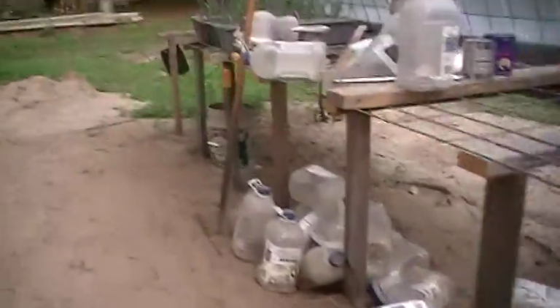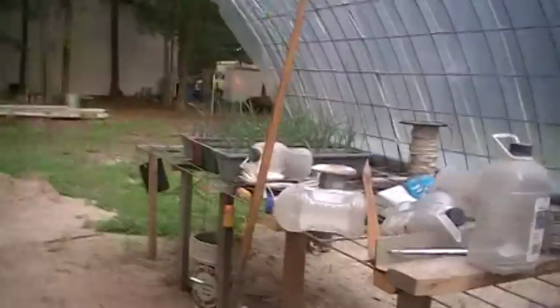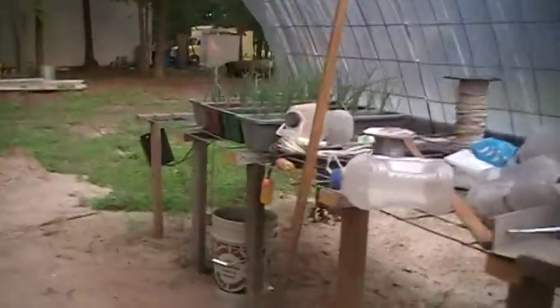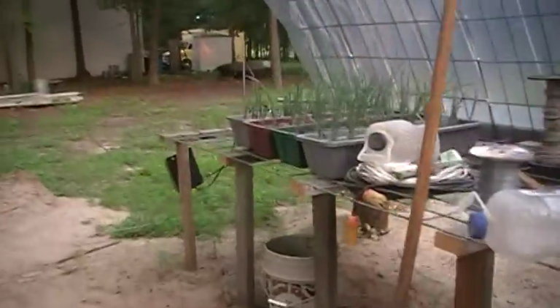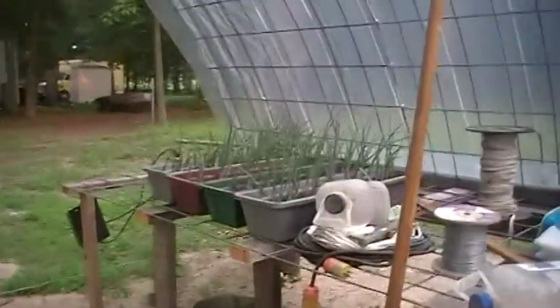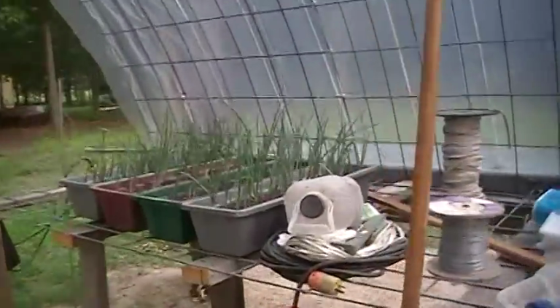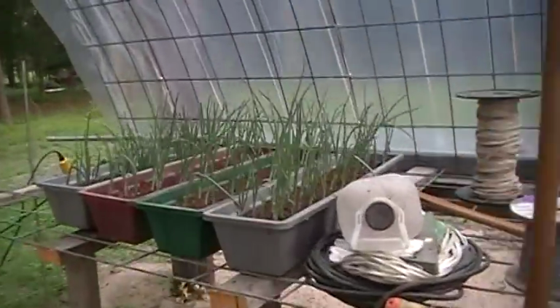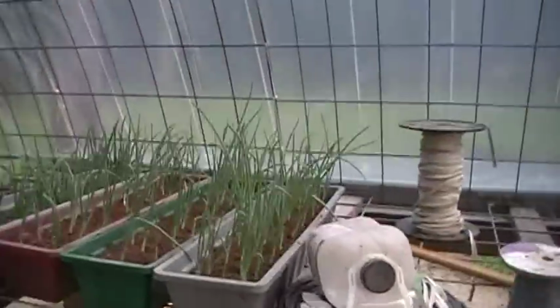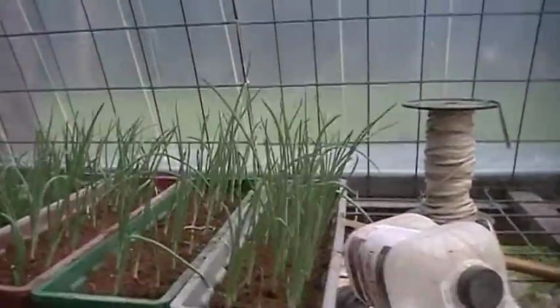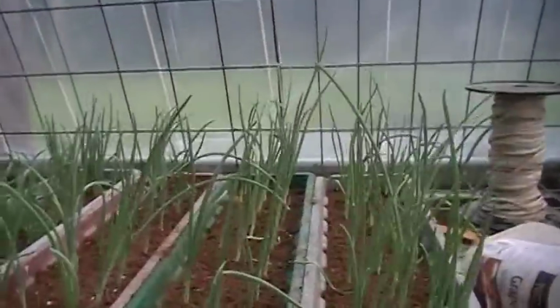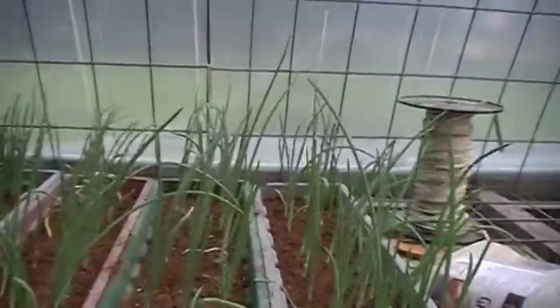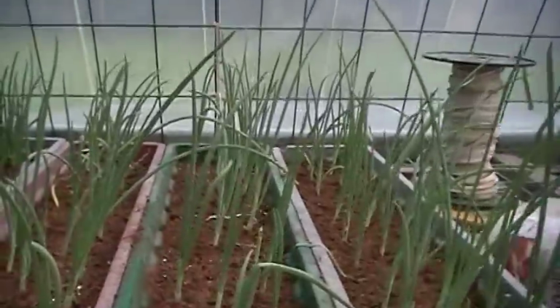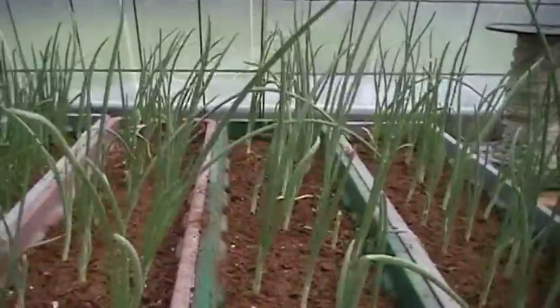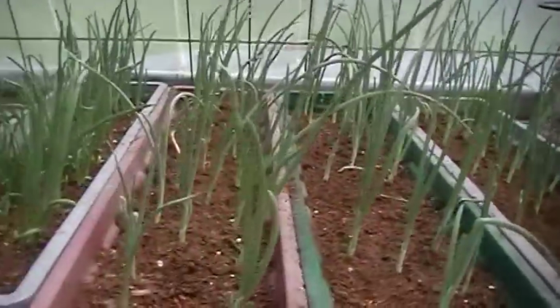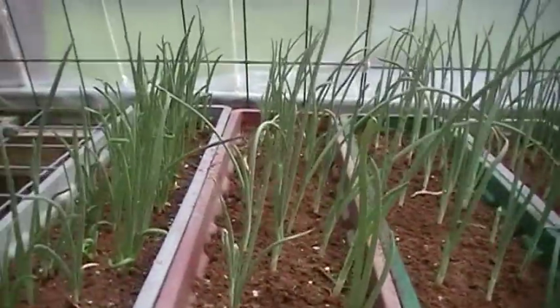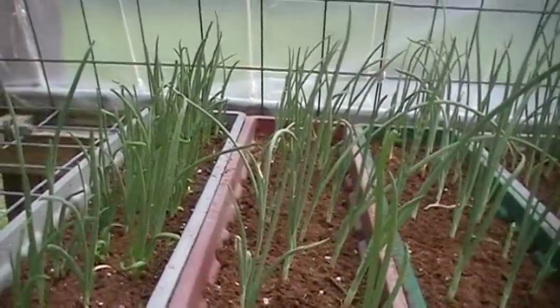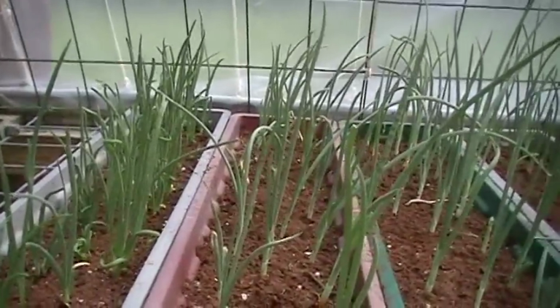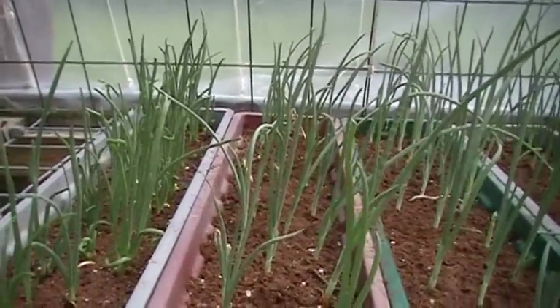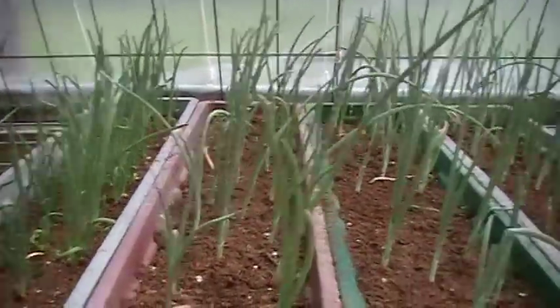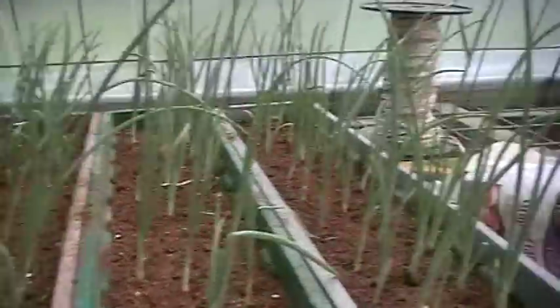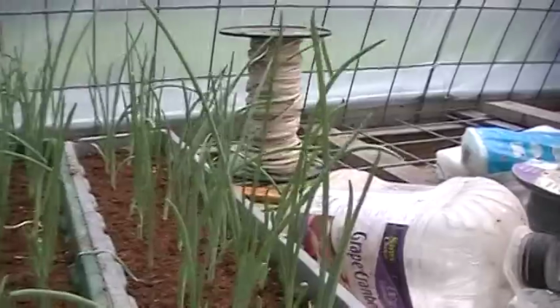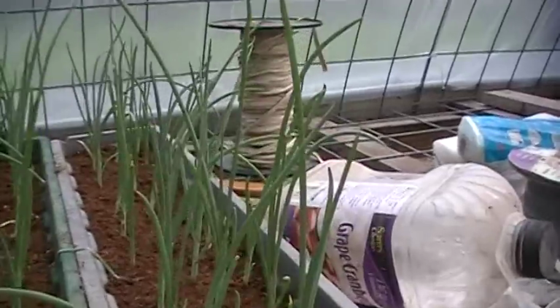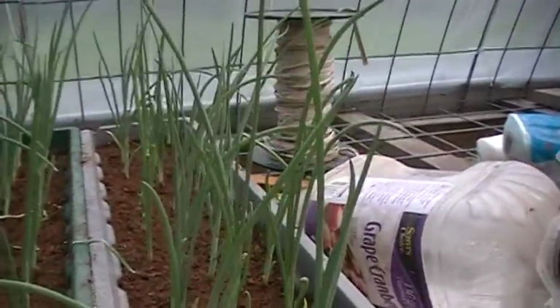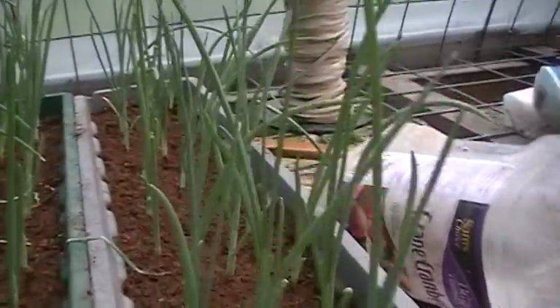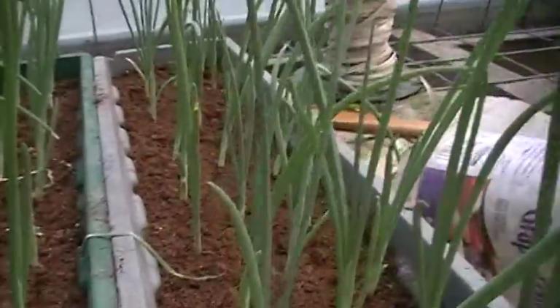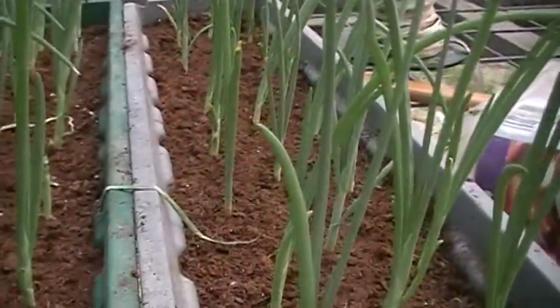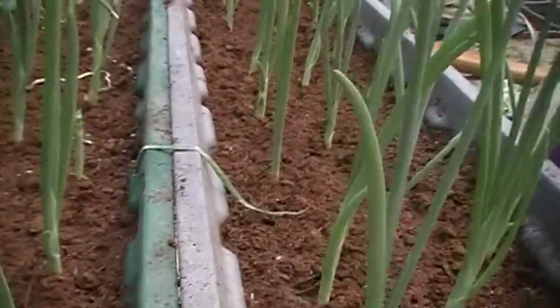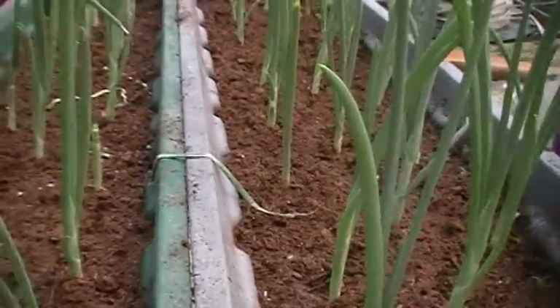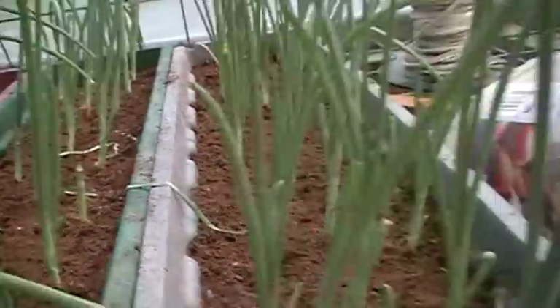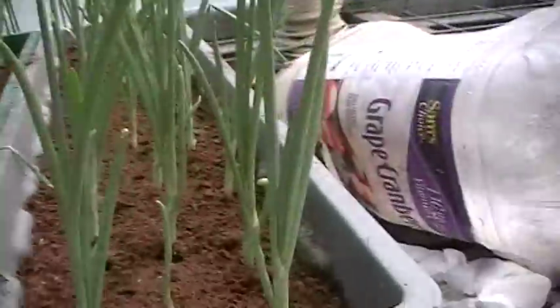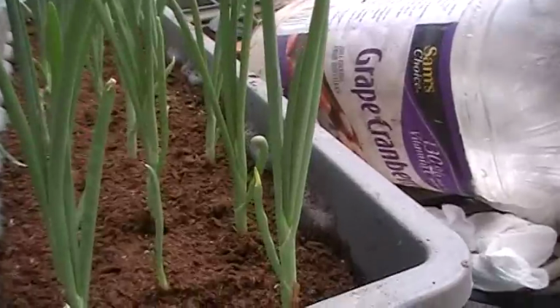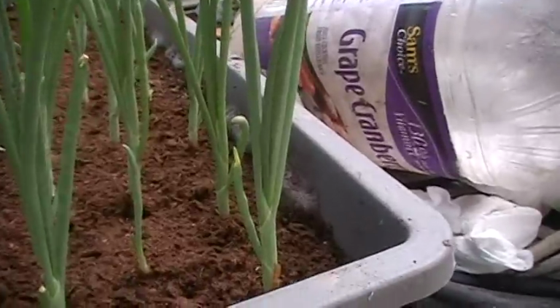The onions down here are doing pretty good. Big thing is make sure you keep them watered — they got to have plenty of water, don't want to let them dry out. But the onions are doing really good there. Something got in there and ate that one off like that.